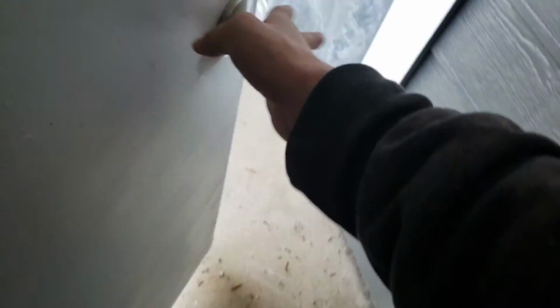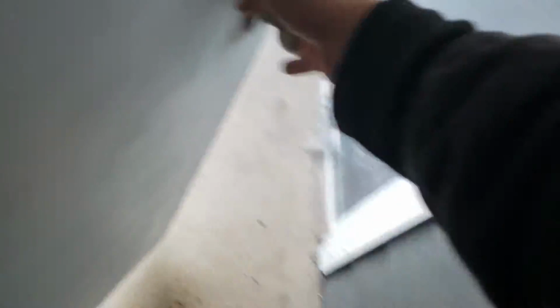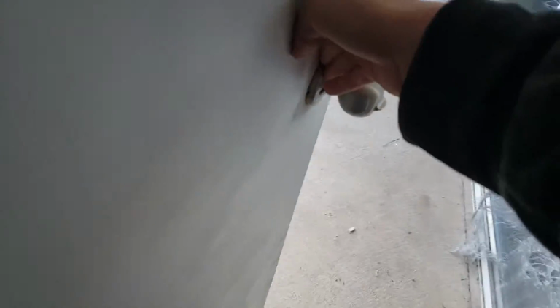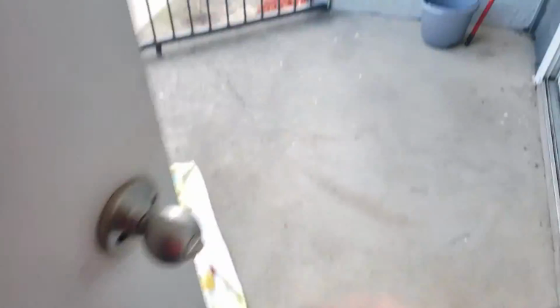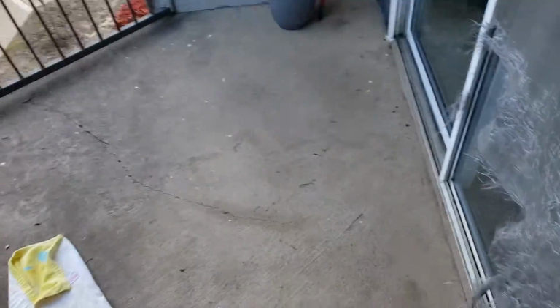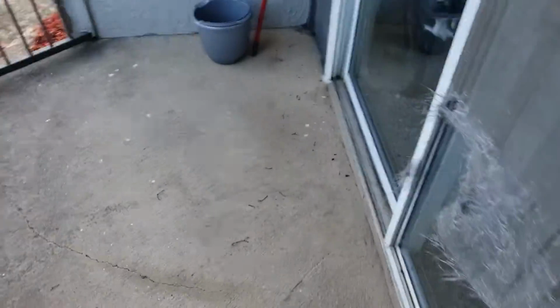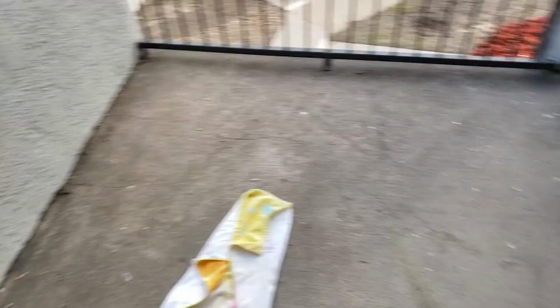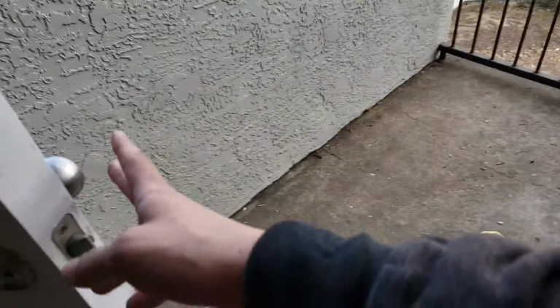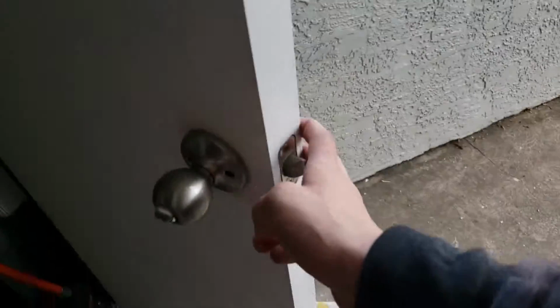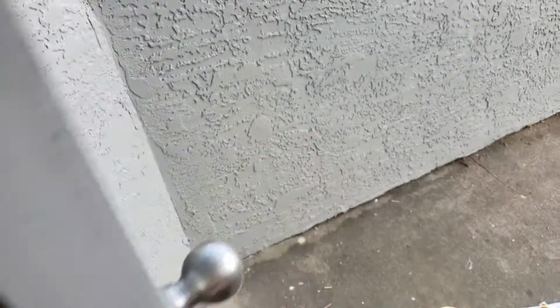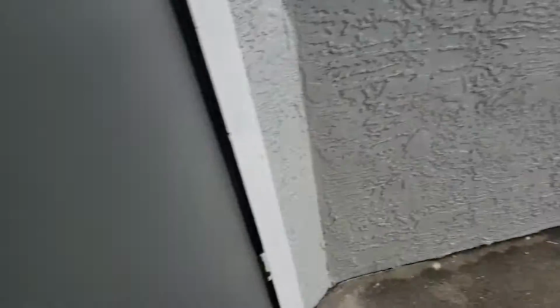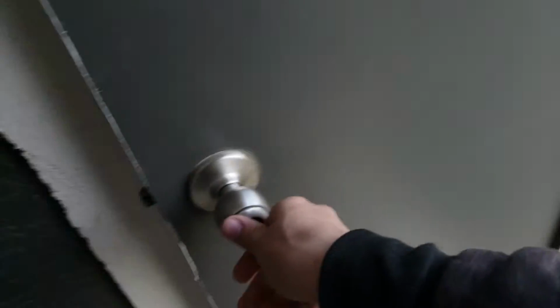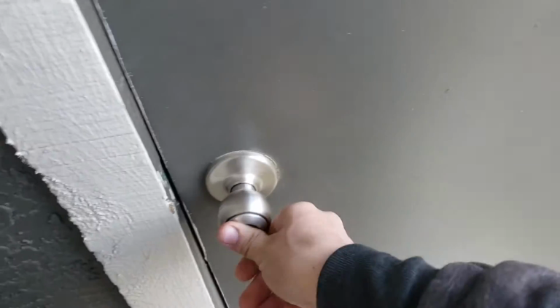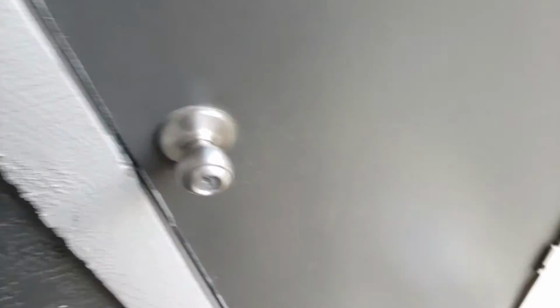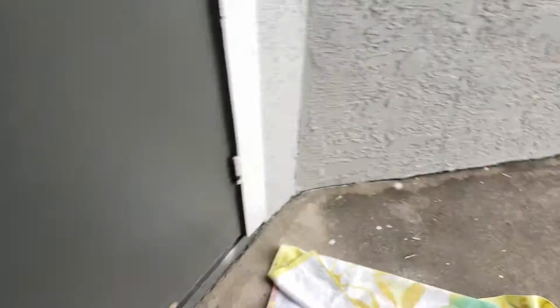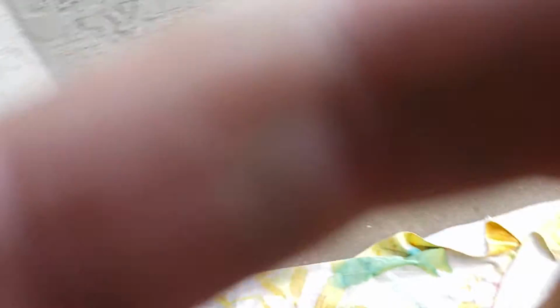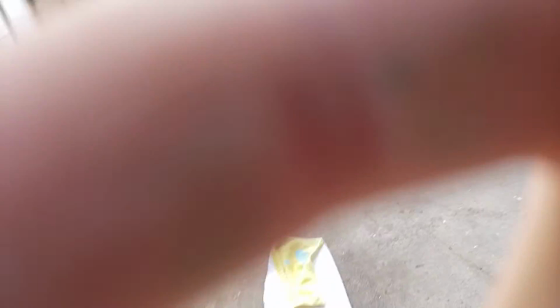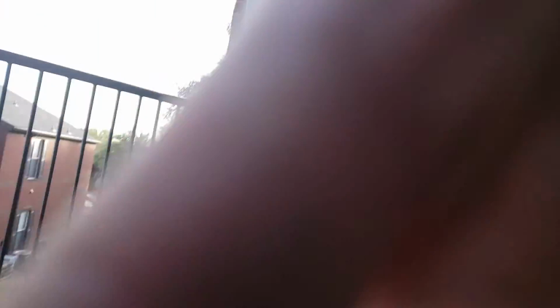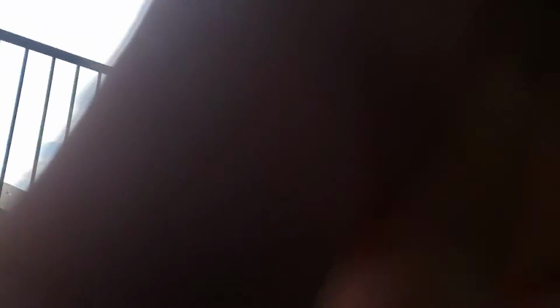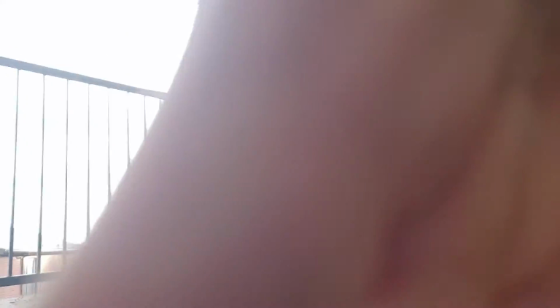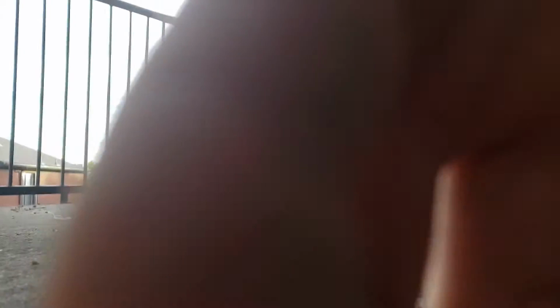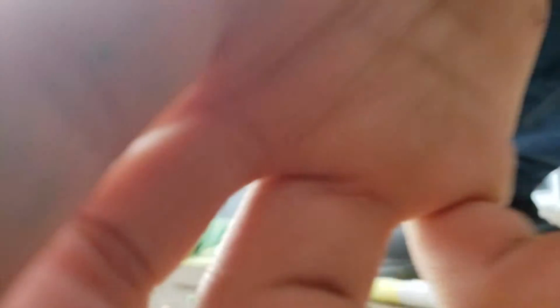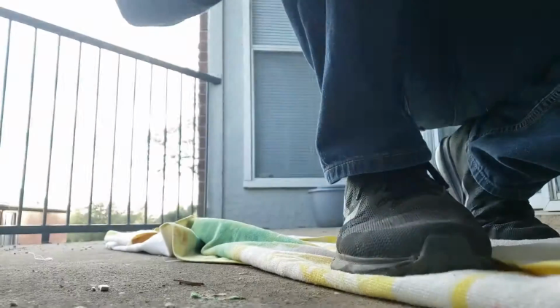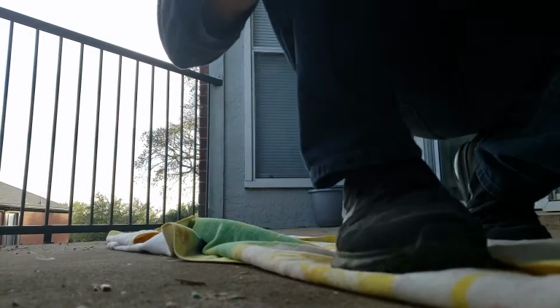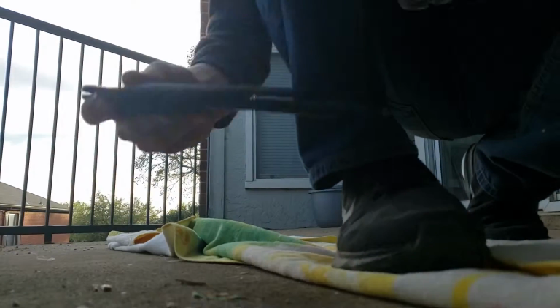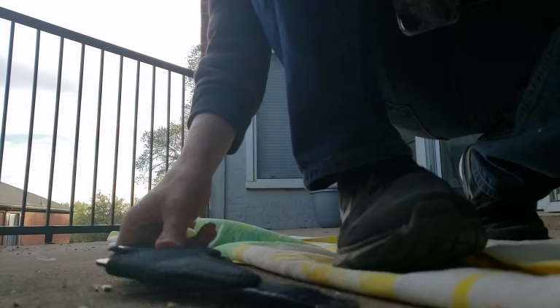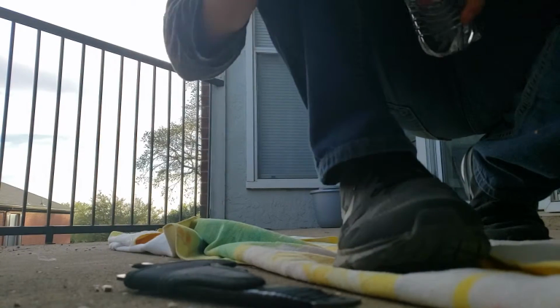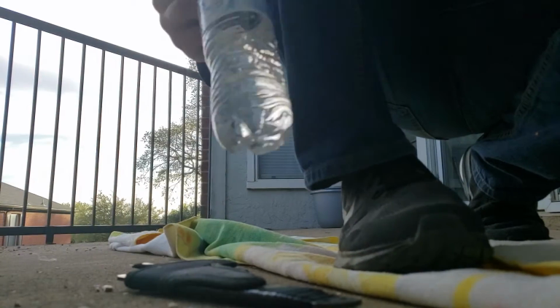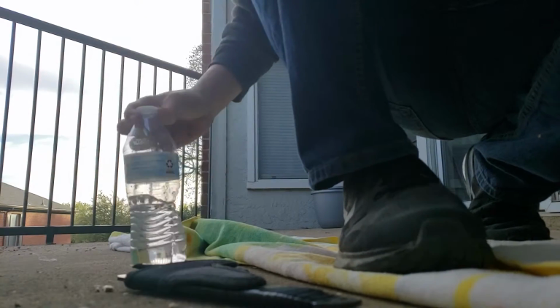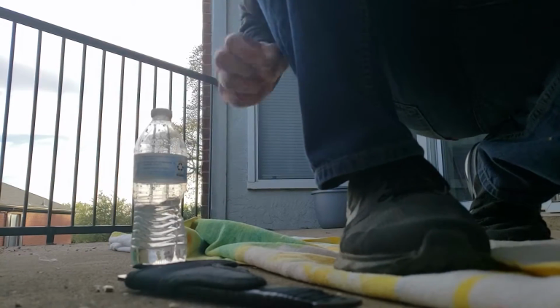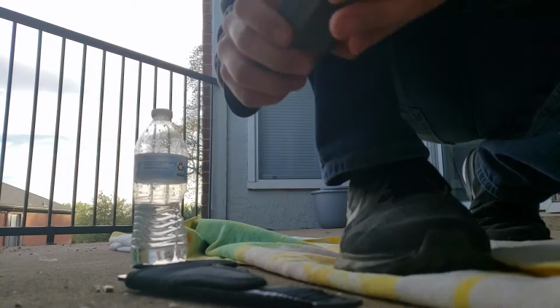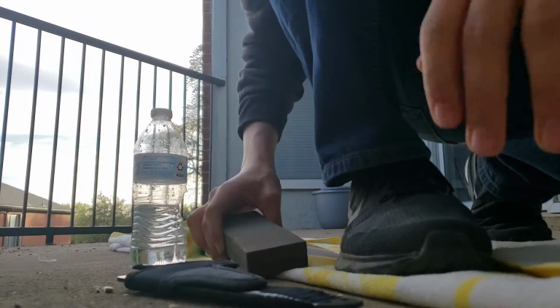All right, all you tutorialites, today I will show you how to properly sharpen a hatchet.